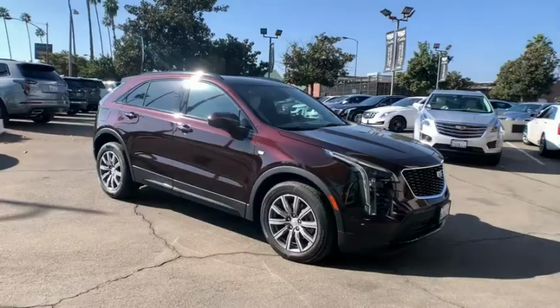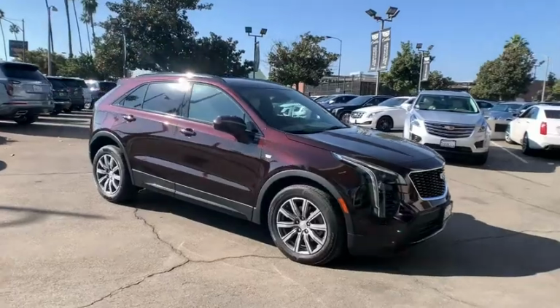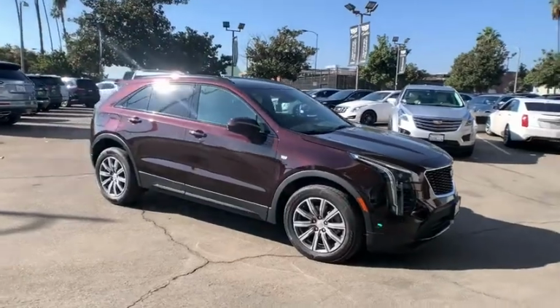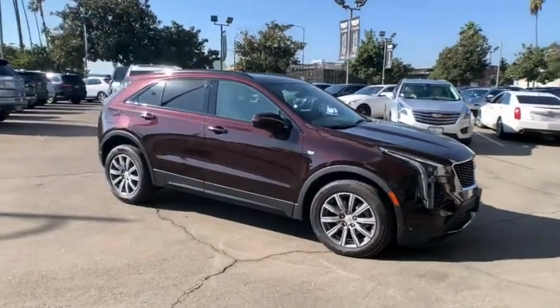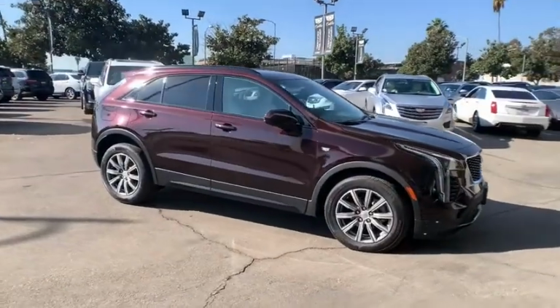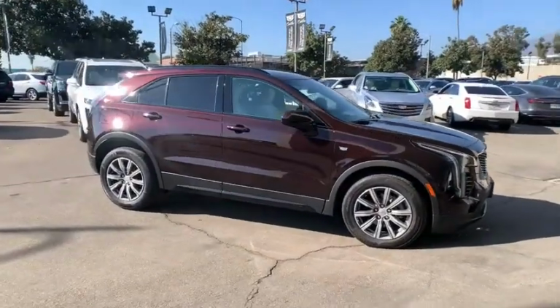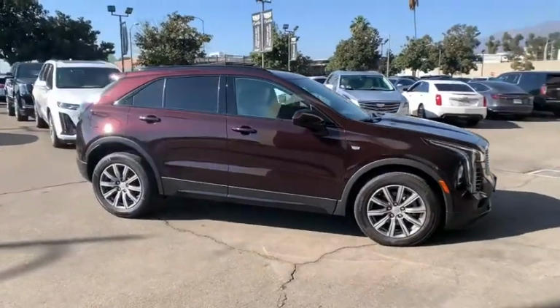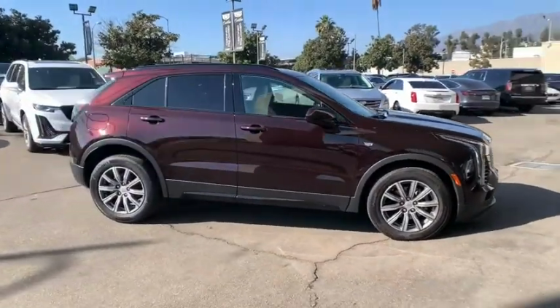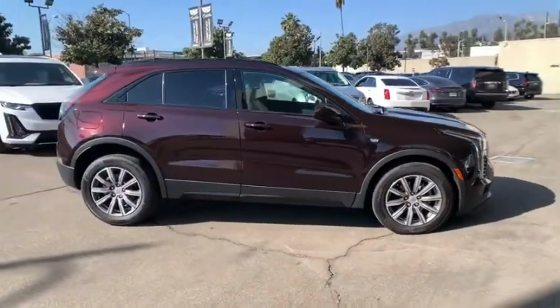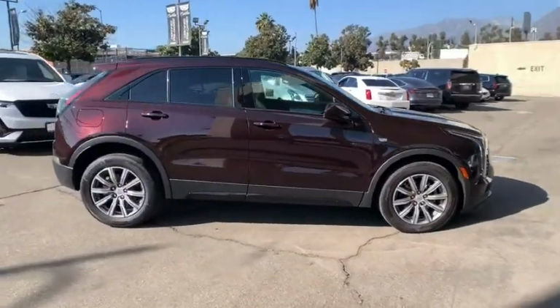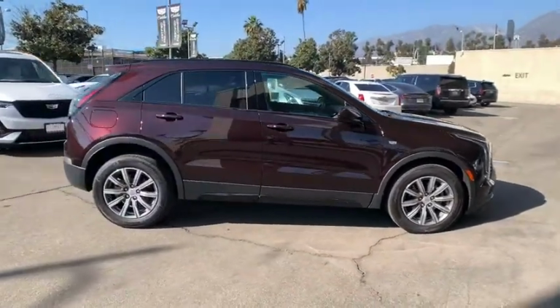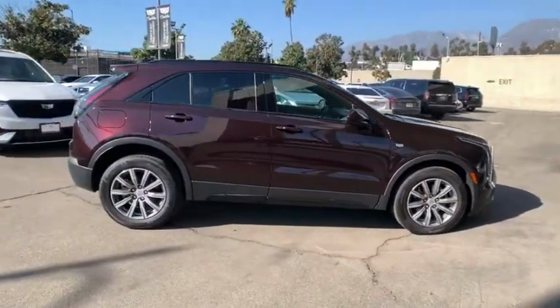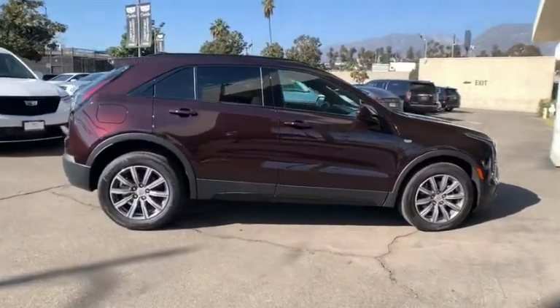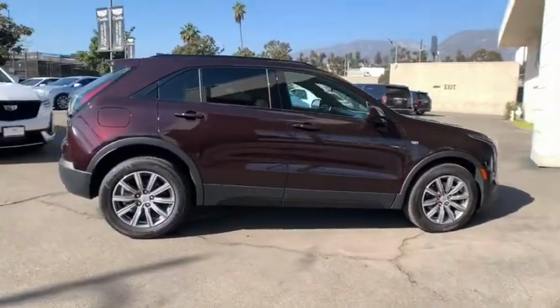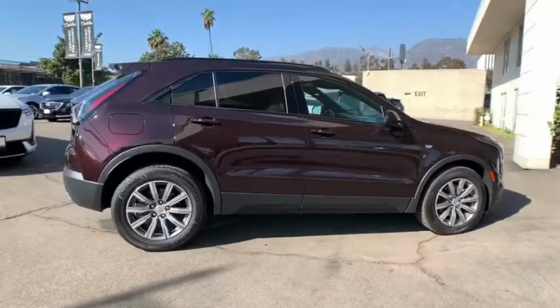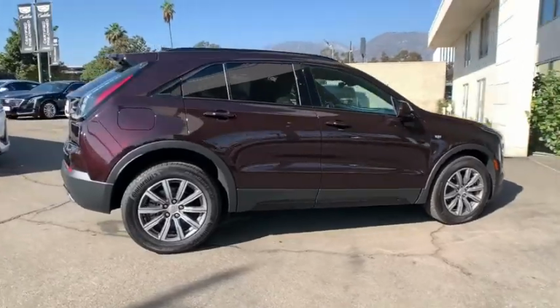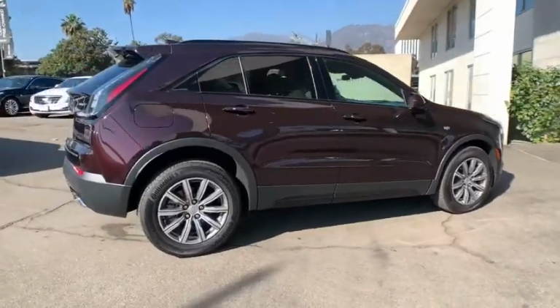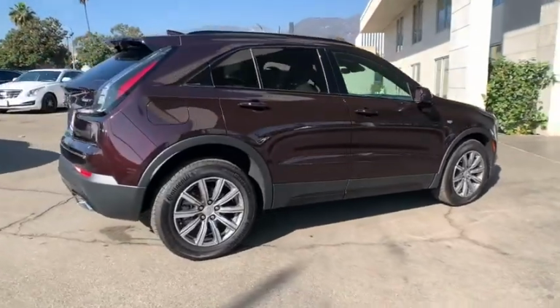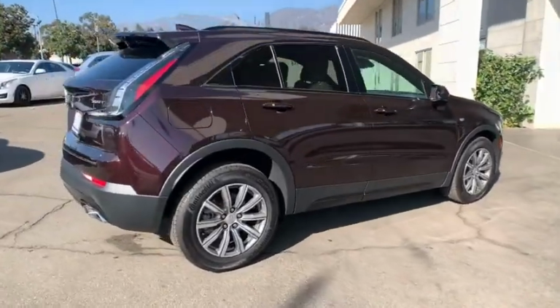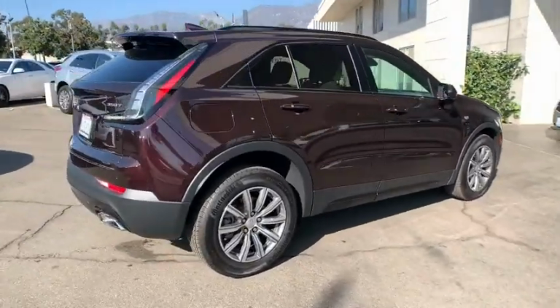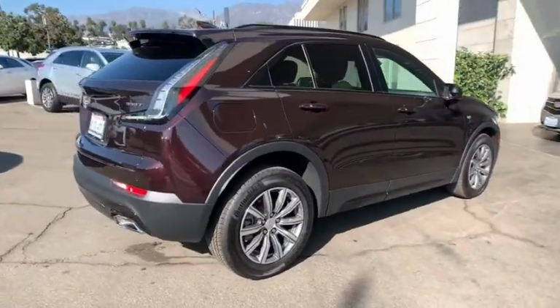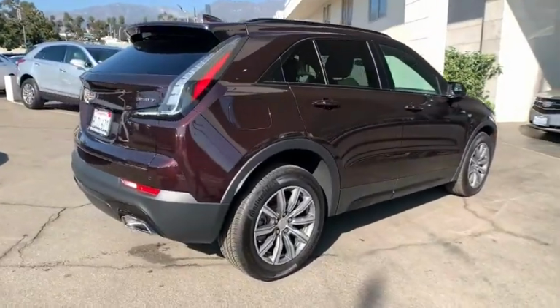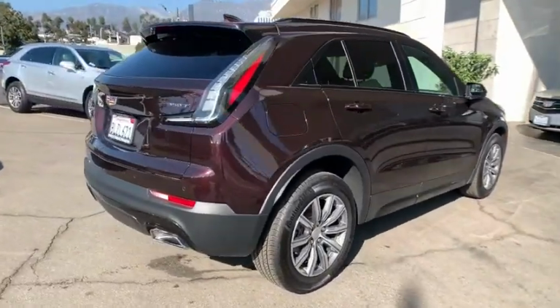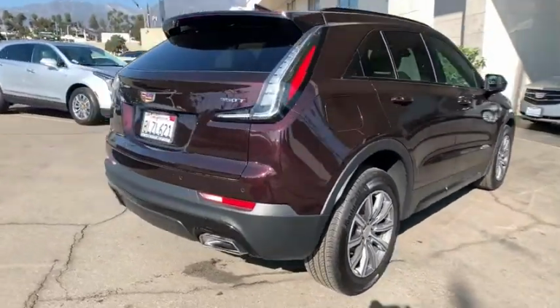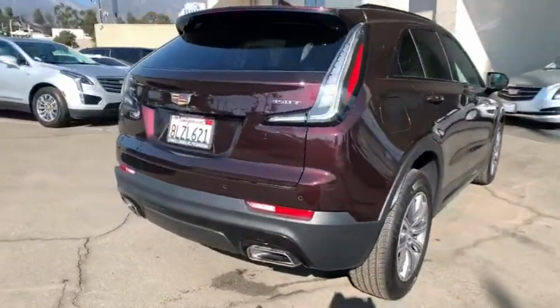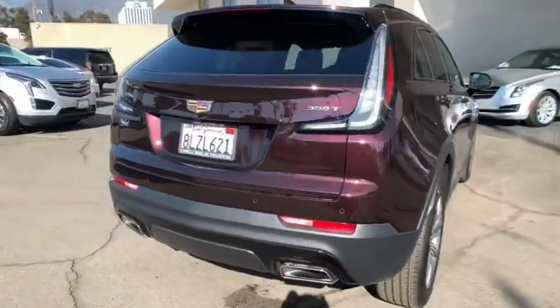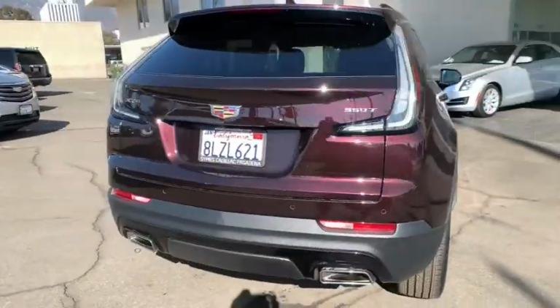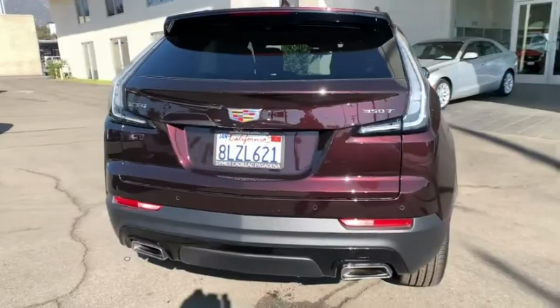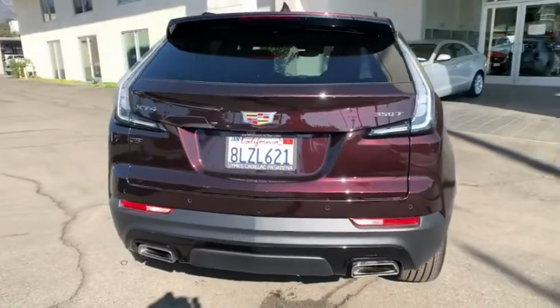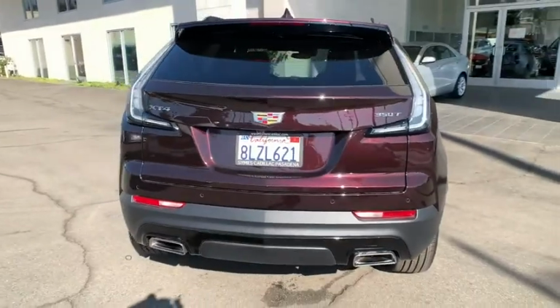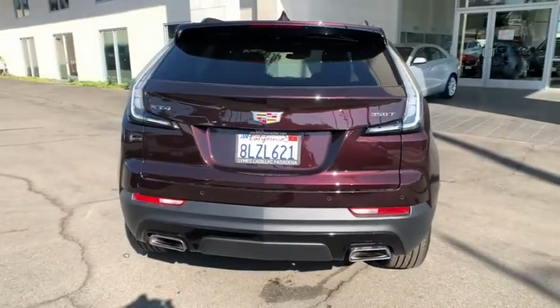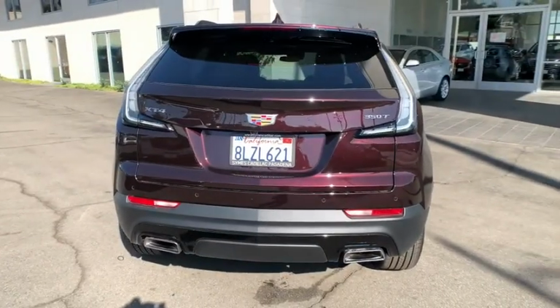Come test drive the 2020 Cadillac XT4. The Cadillac XT4 is a bold new crossover with functionality galore. Compact in size, but not in features, technology, and comfort.